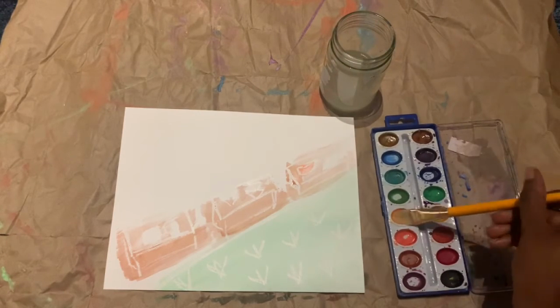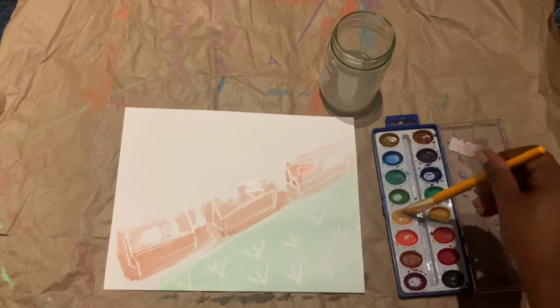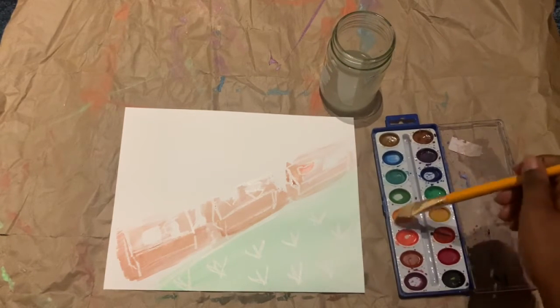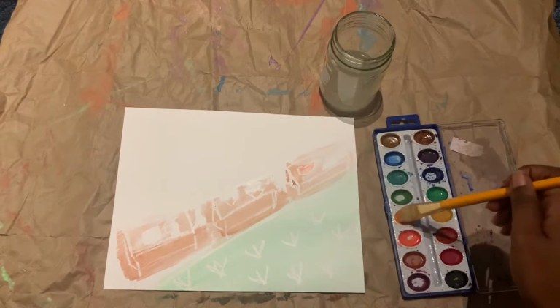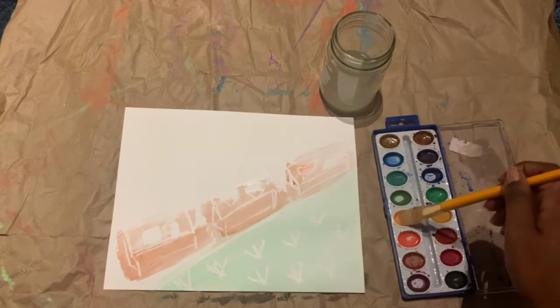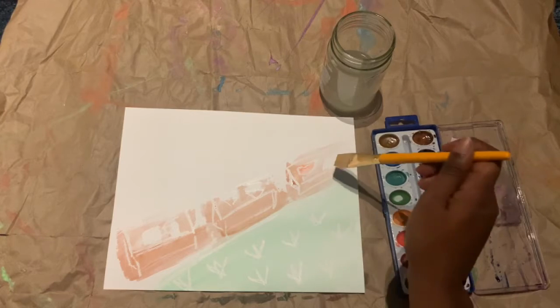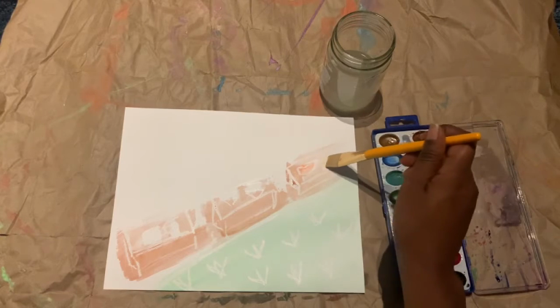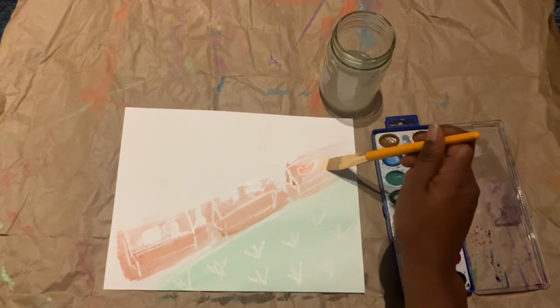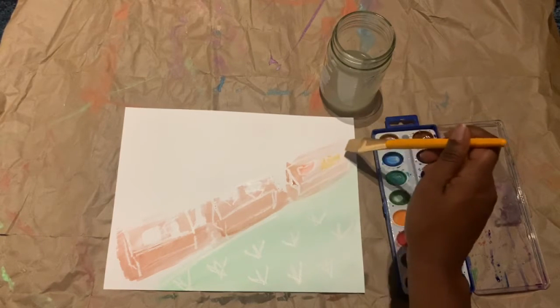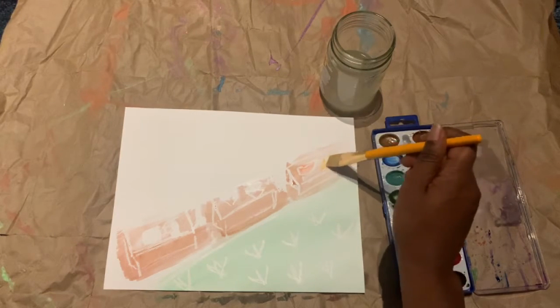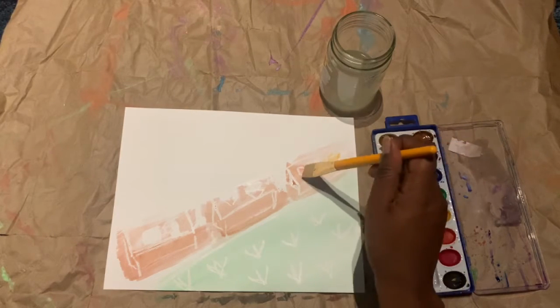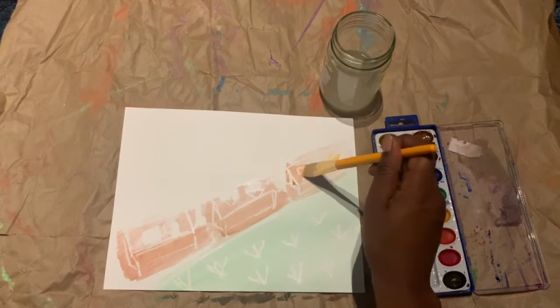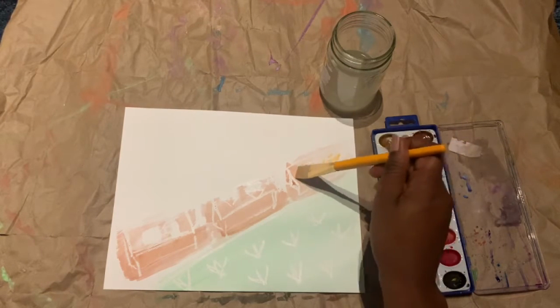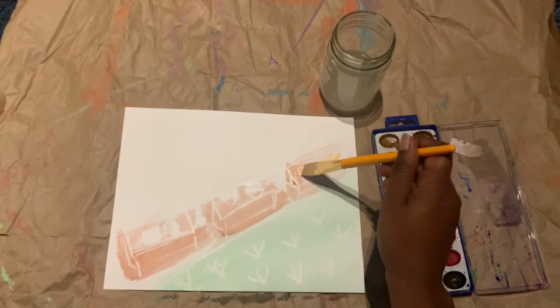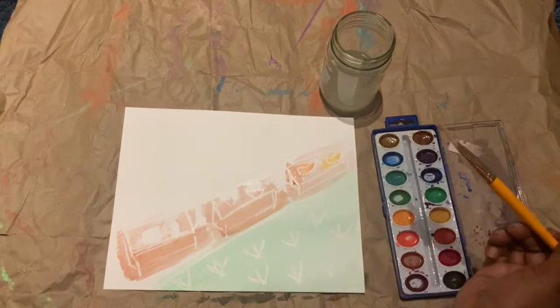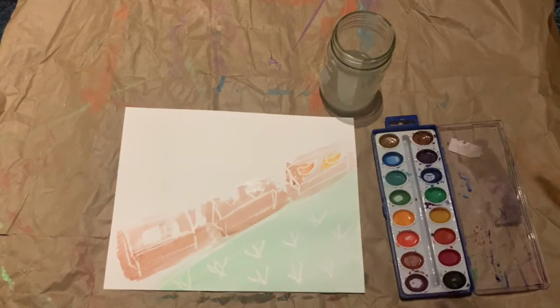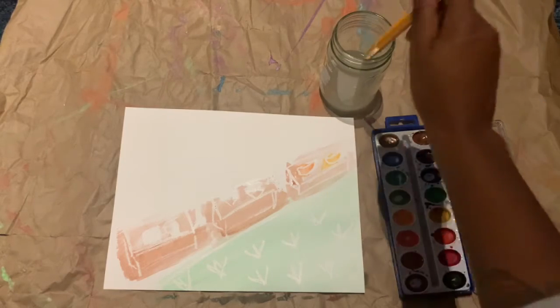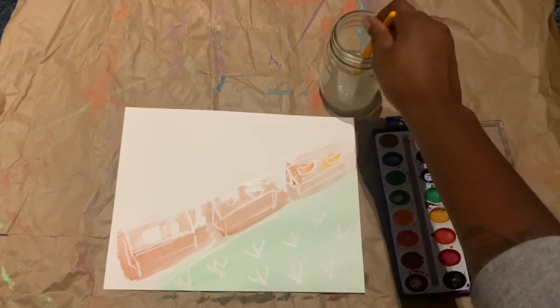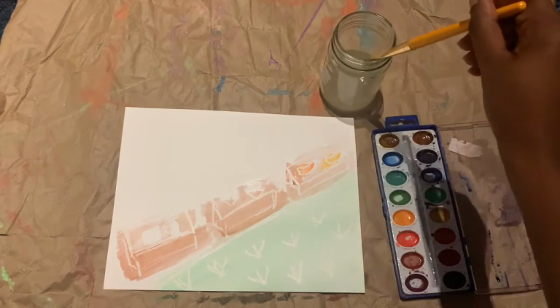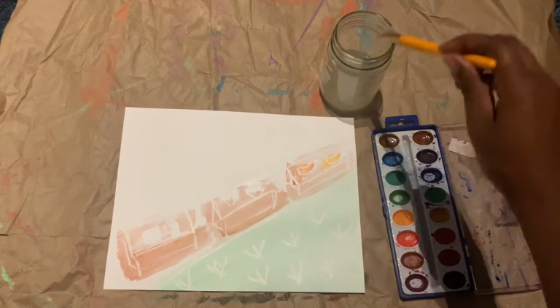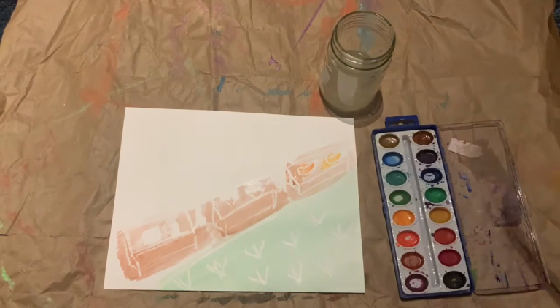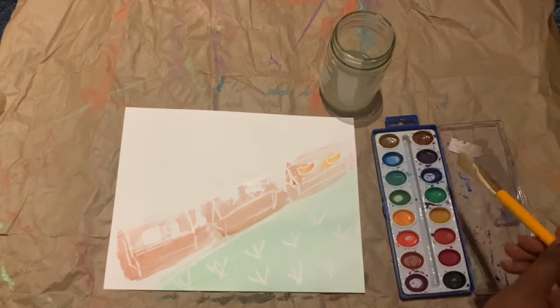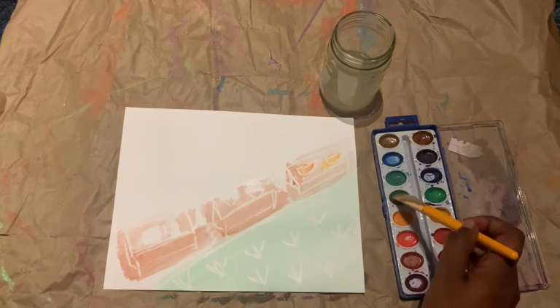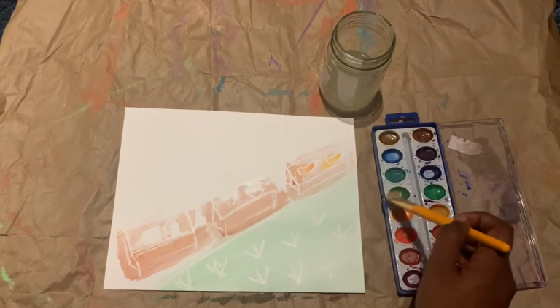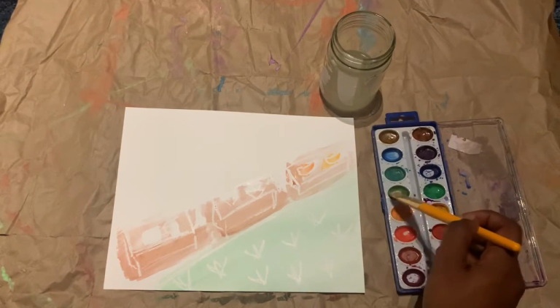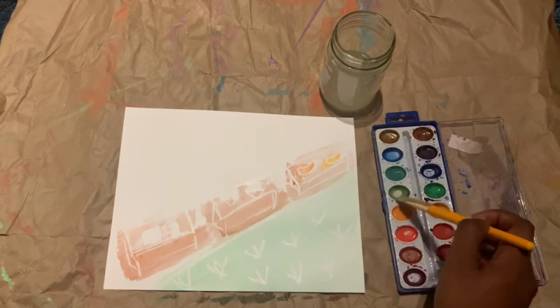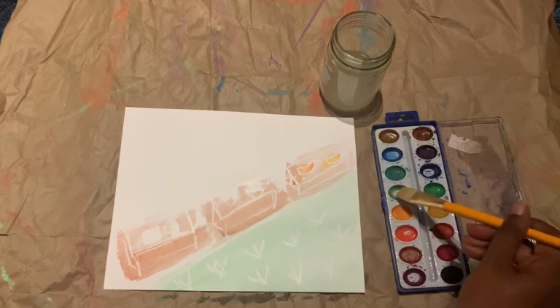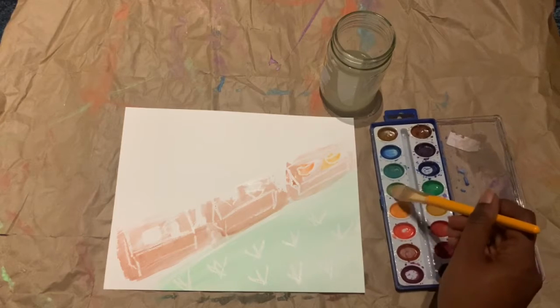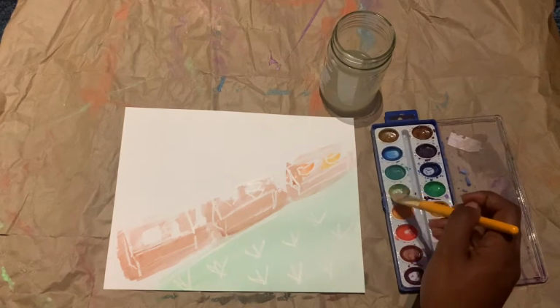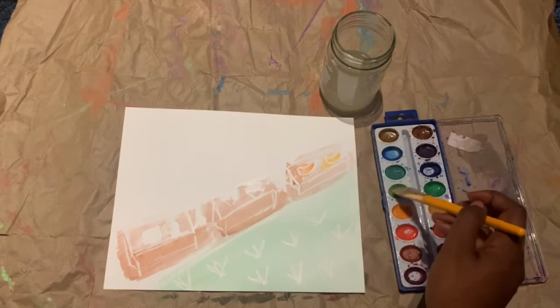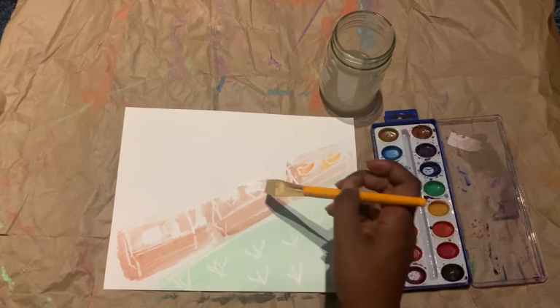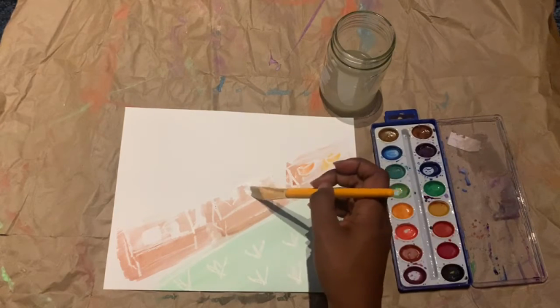If you guessed raised beds or garden beds, you are correct. In the garden beds in this picture, I have some pumpkins growing, some lettuce, and some tomatoes.